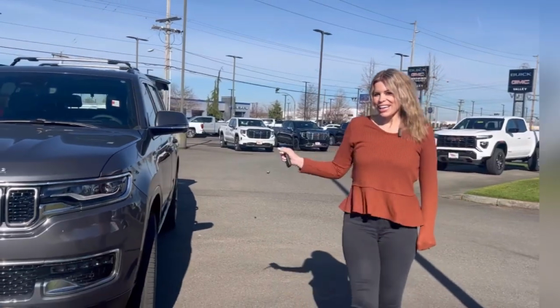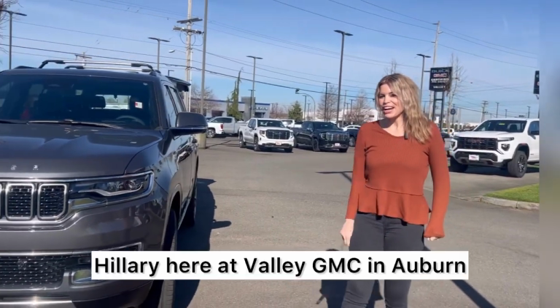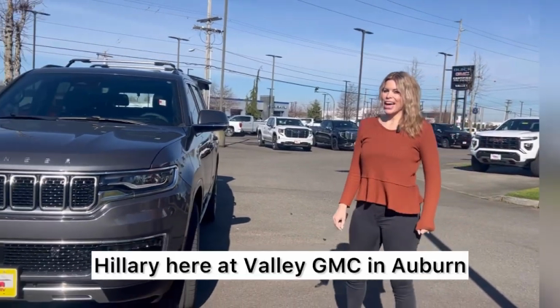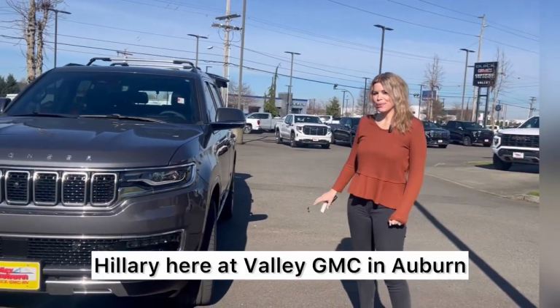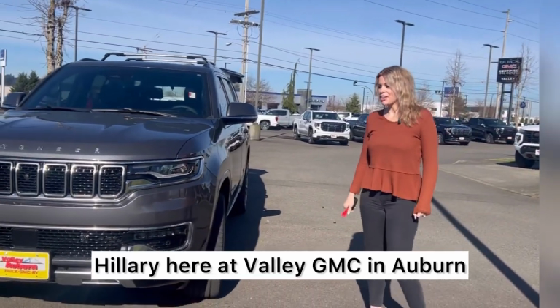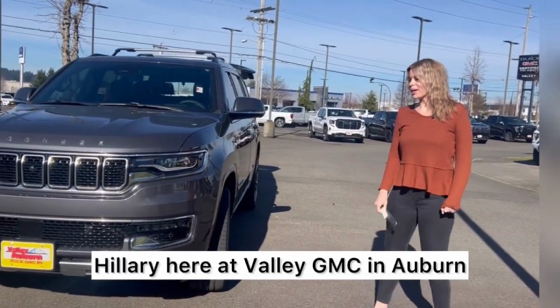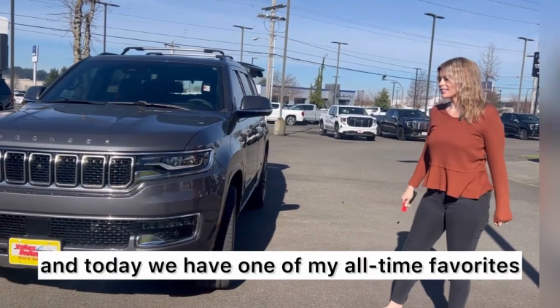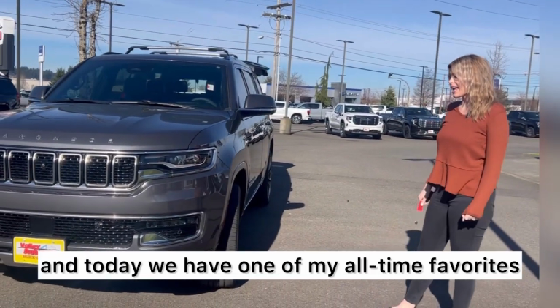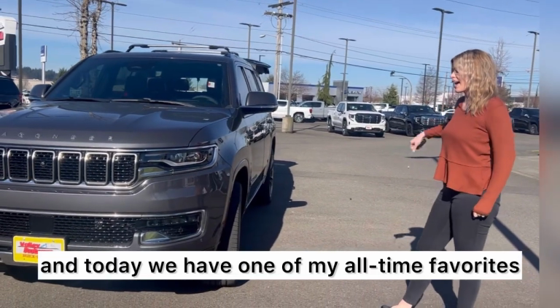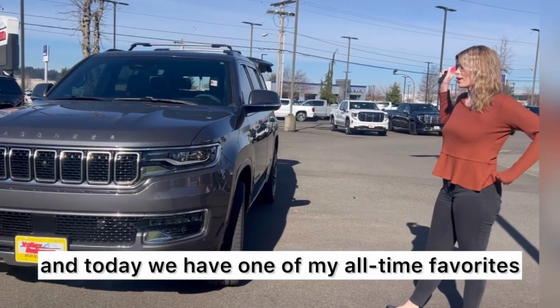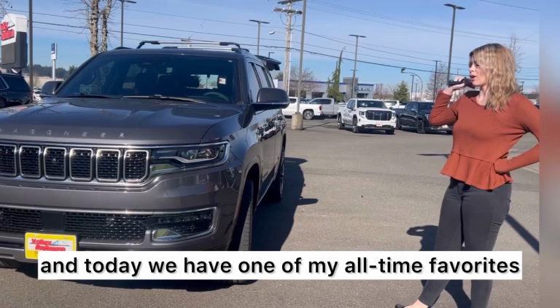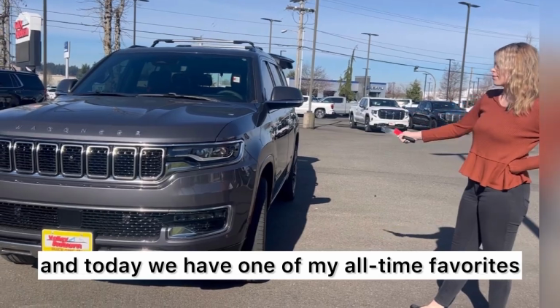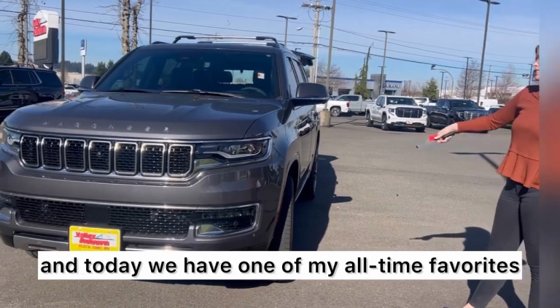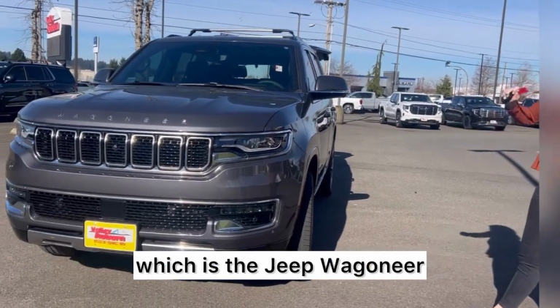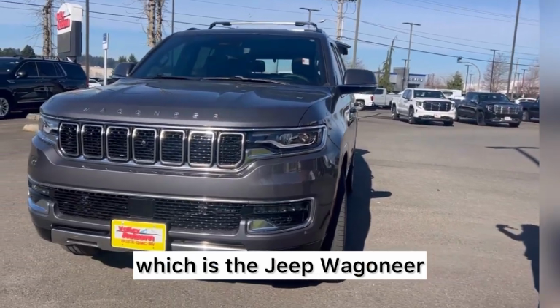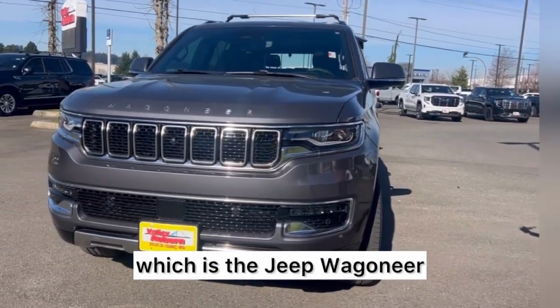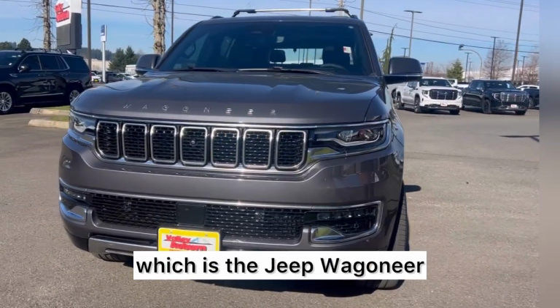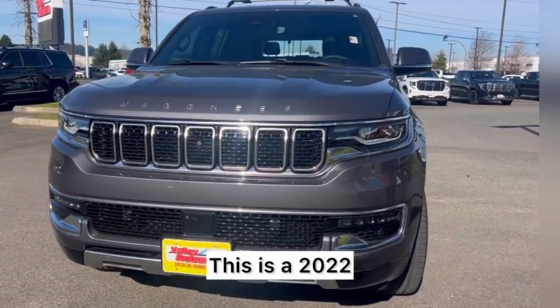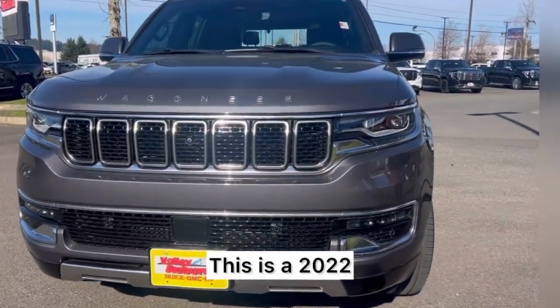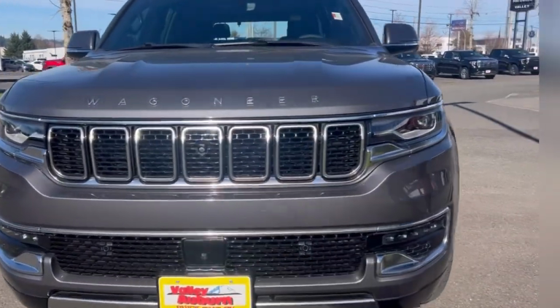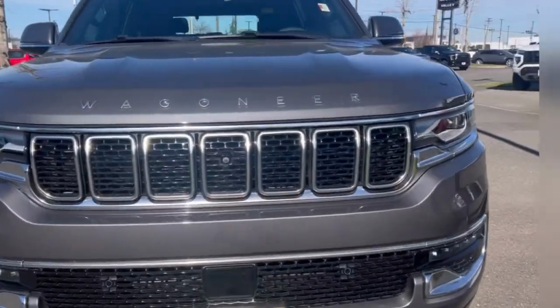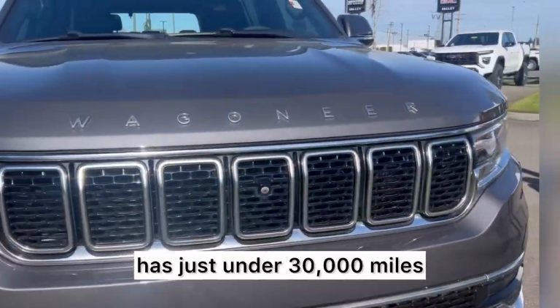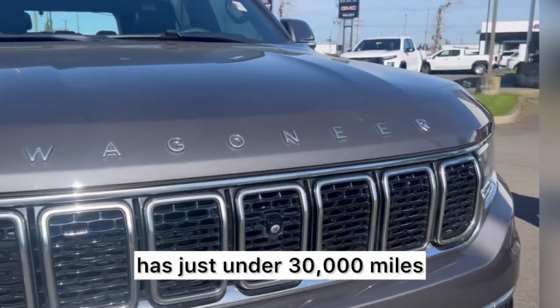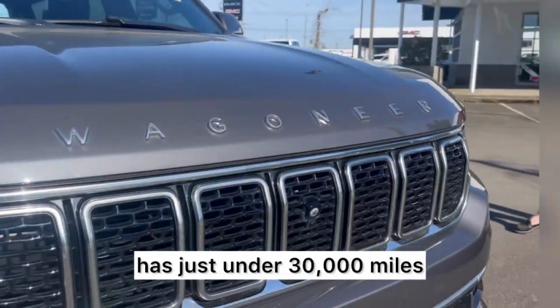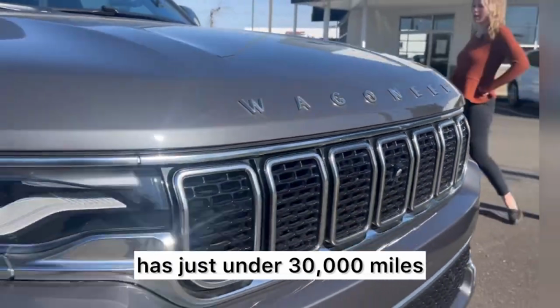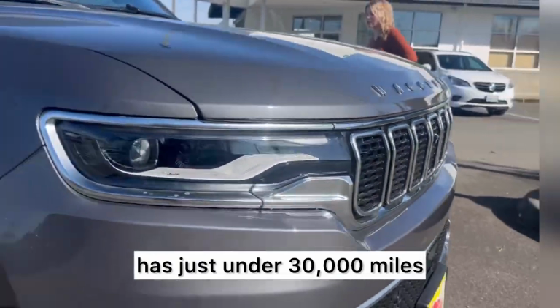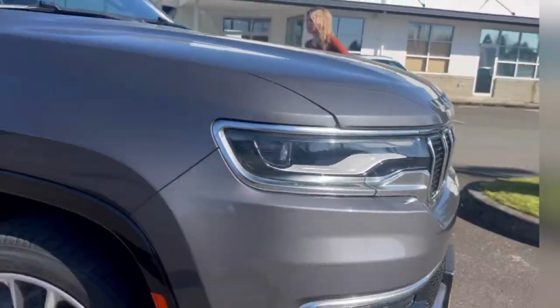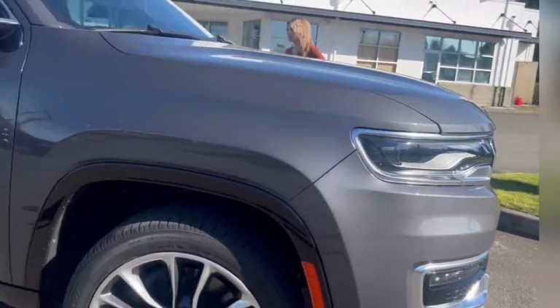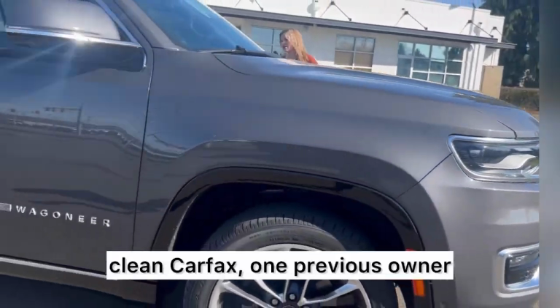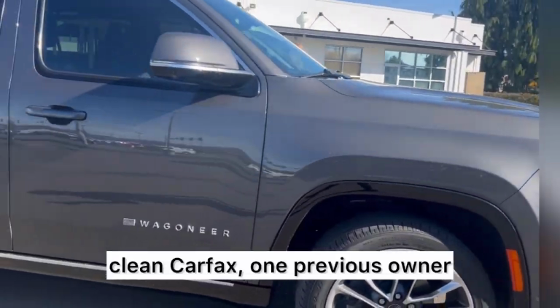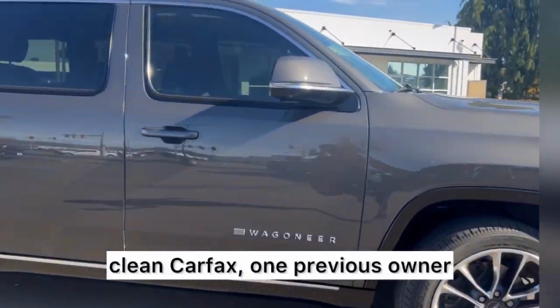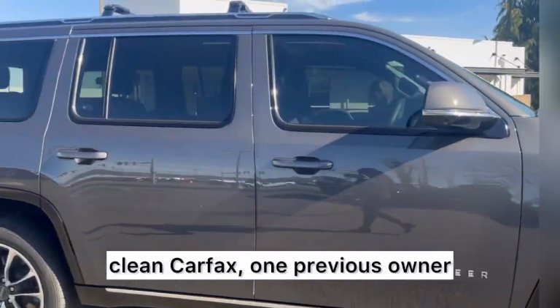Hillary here at Valley GMC in Auburn, and today we have one of my all-time favorites, which is the Jeep Wagoneer. This is a 2022, has just under 30,000 miles, clean Carfax, one previous owner.